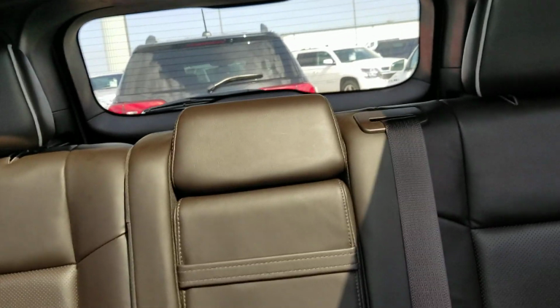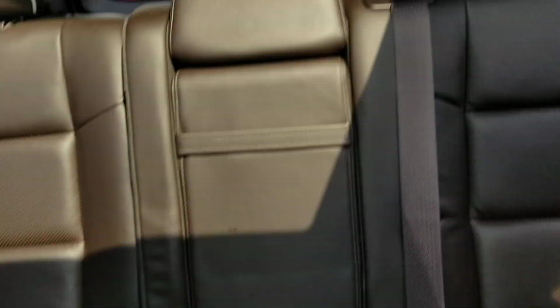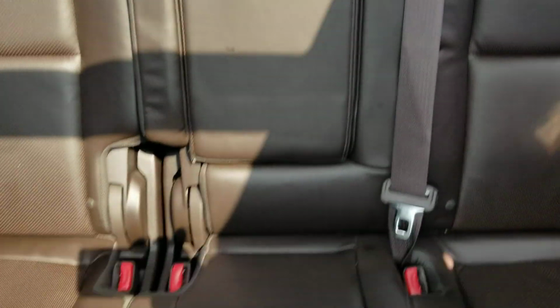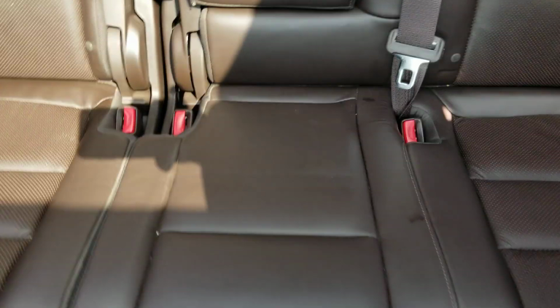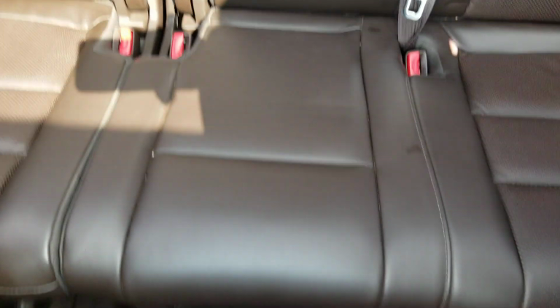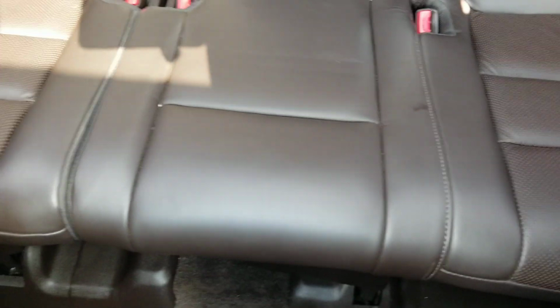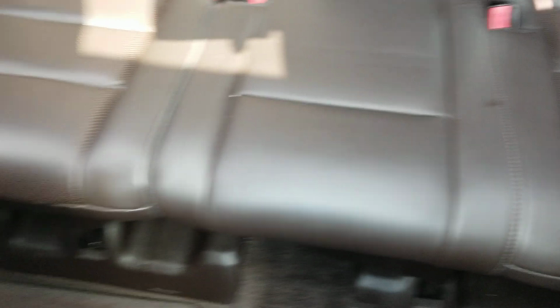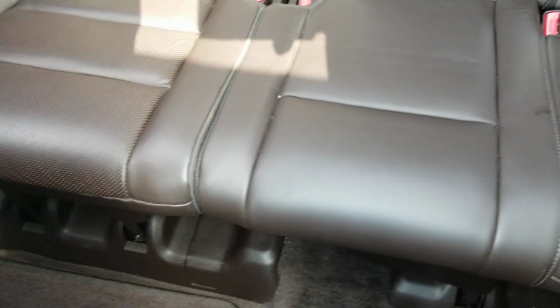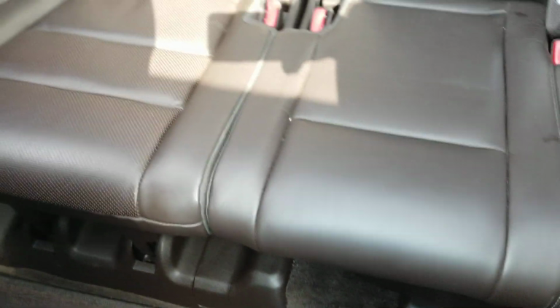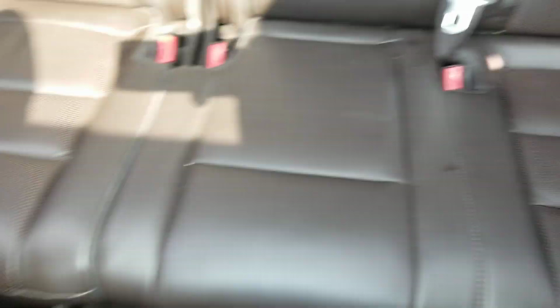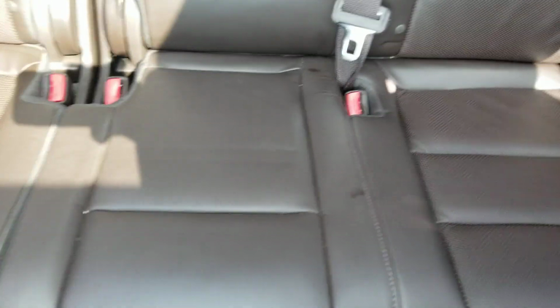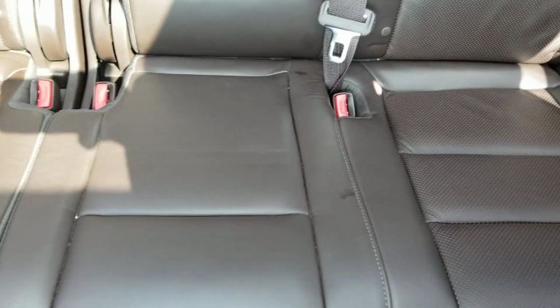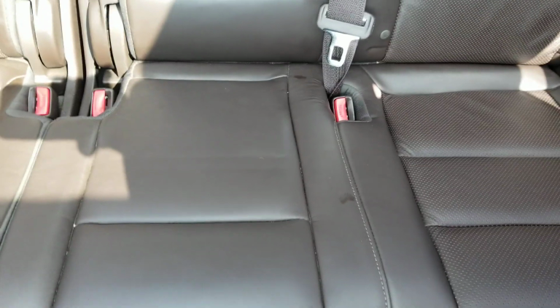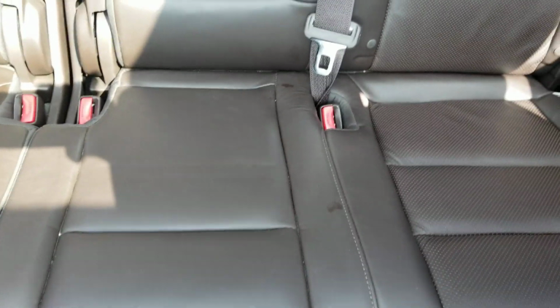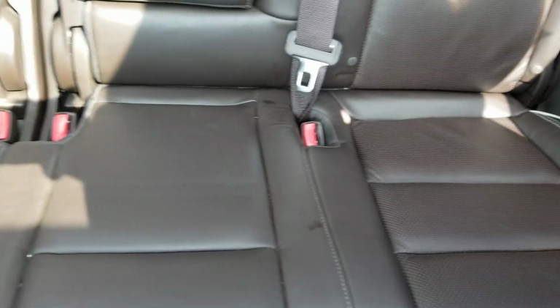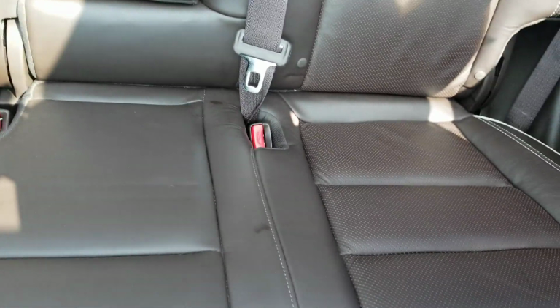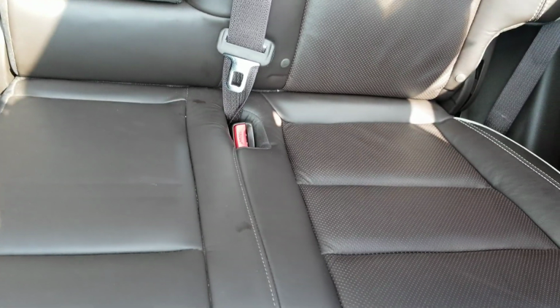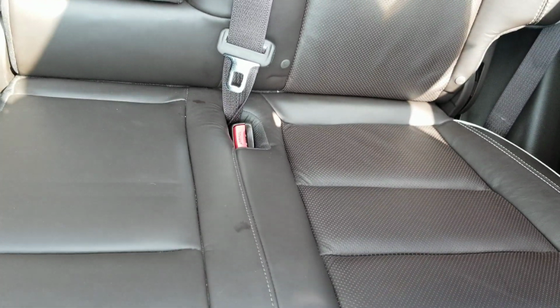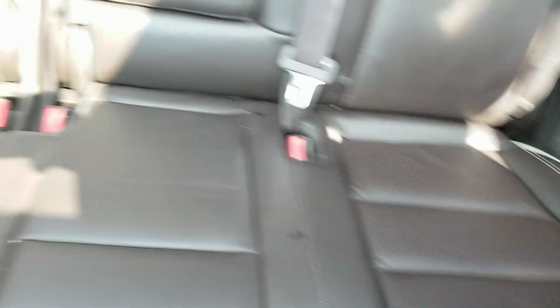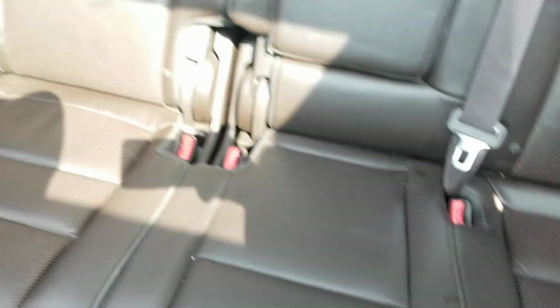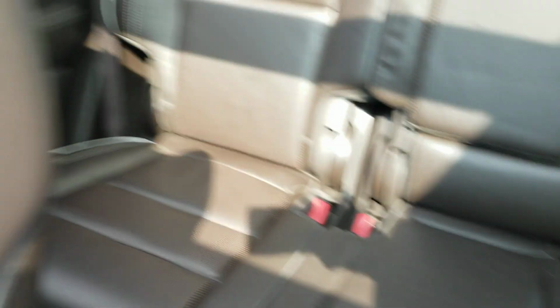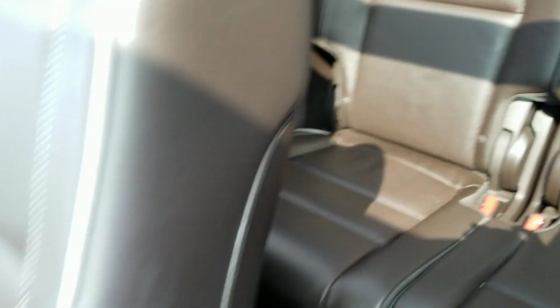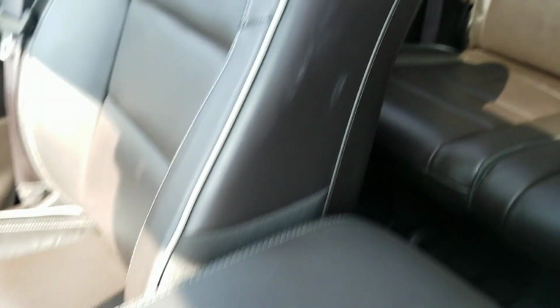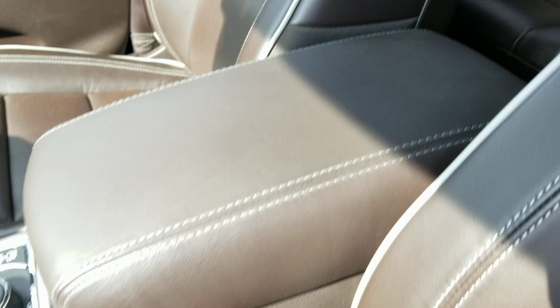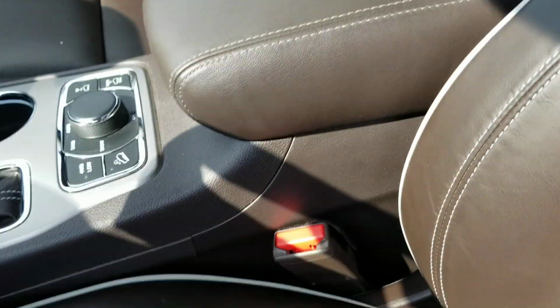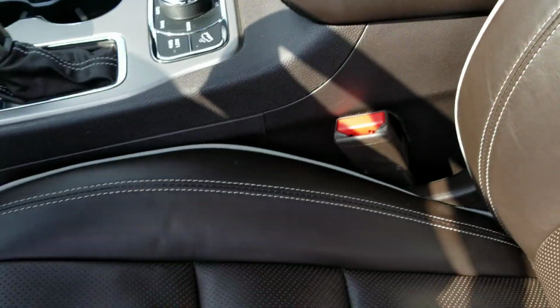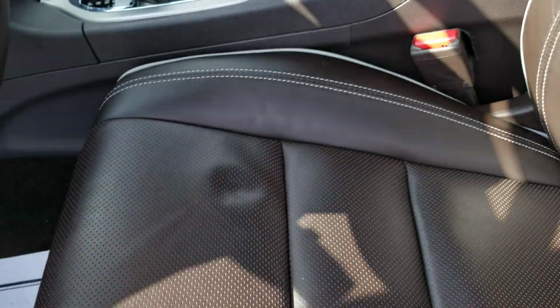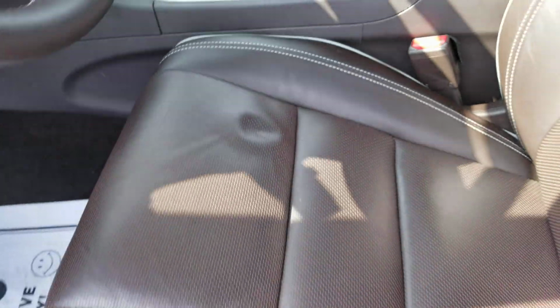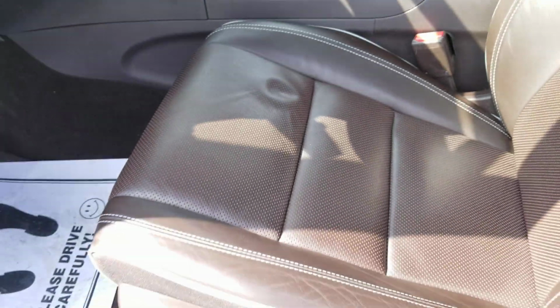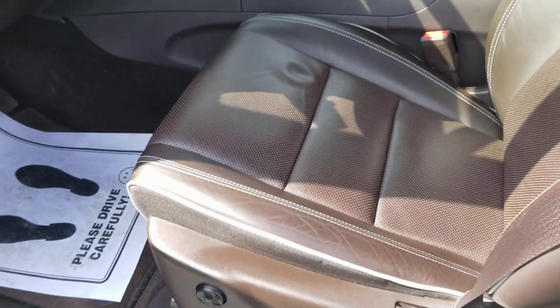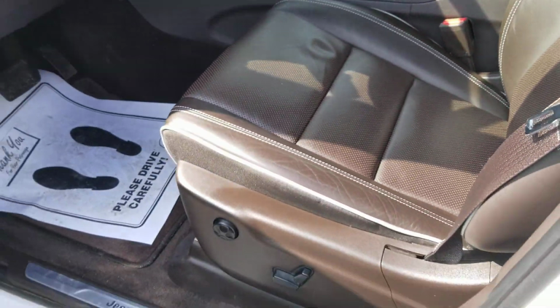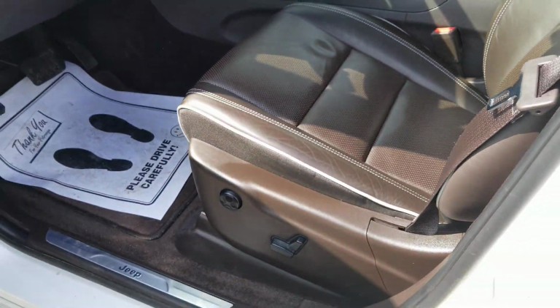Lots of nice room back here. Doesn't even hardly look sat in back there at all. Super clean, super nice.